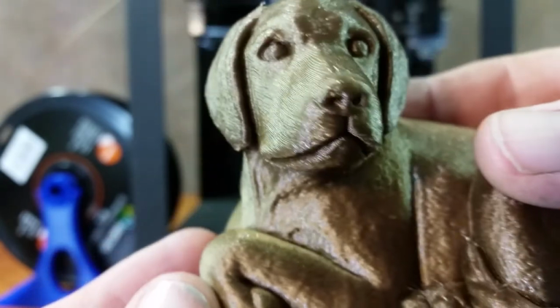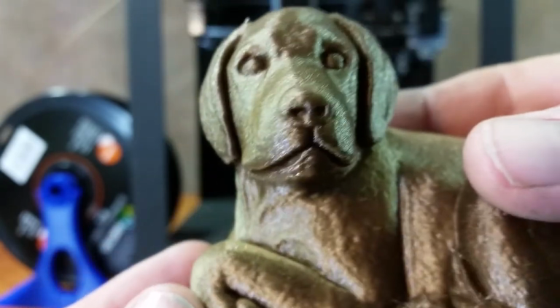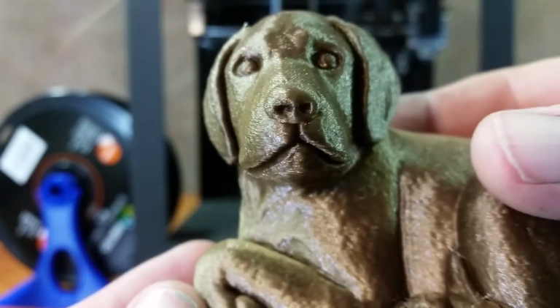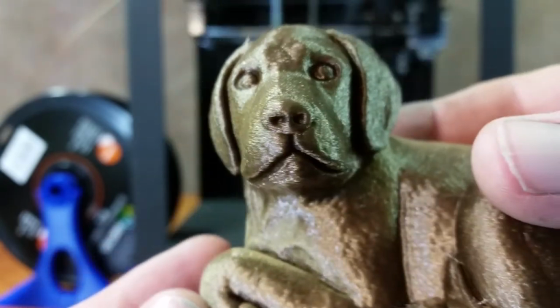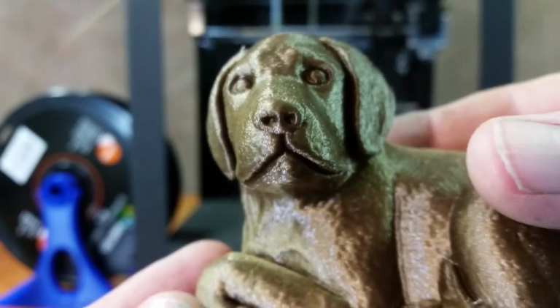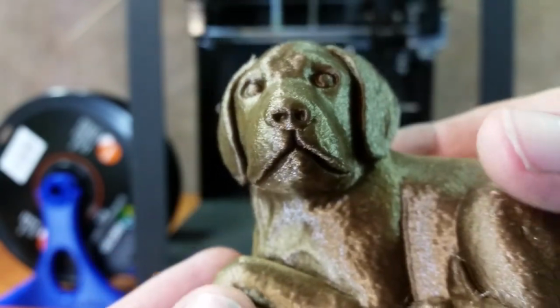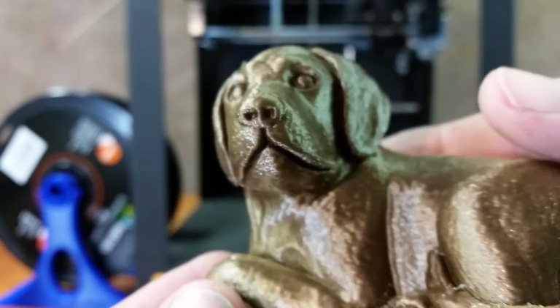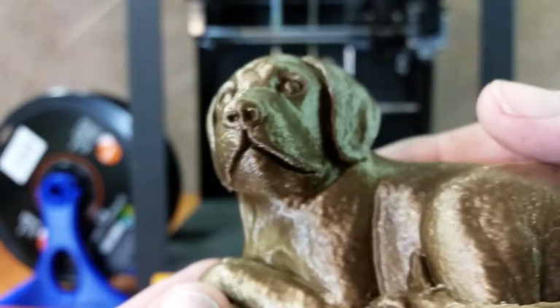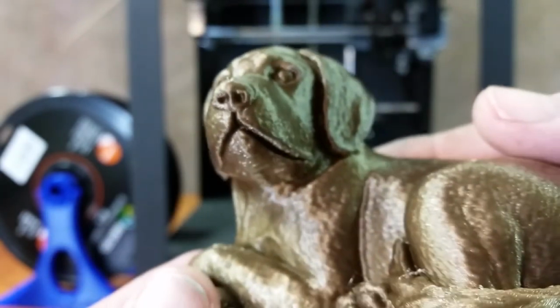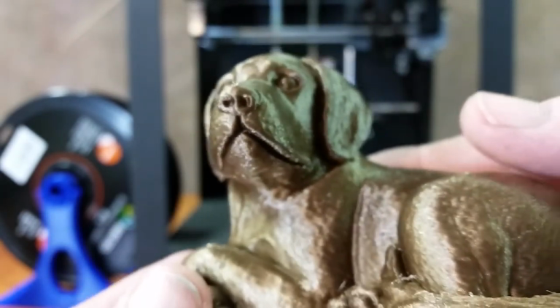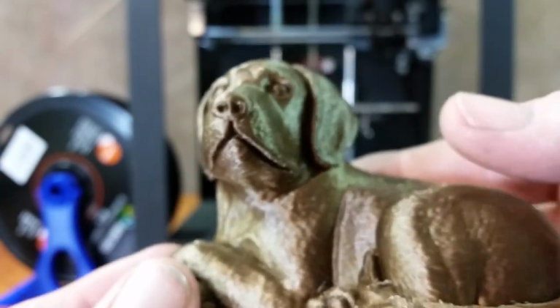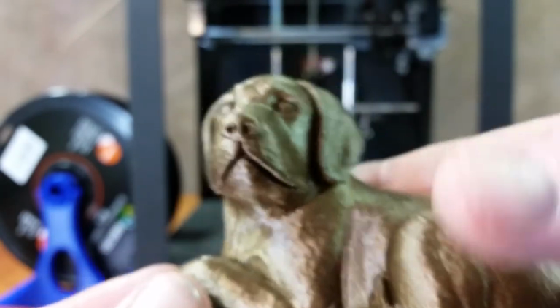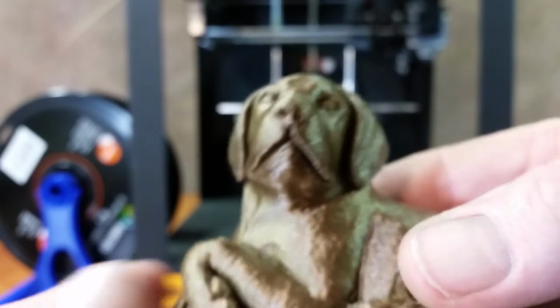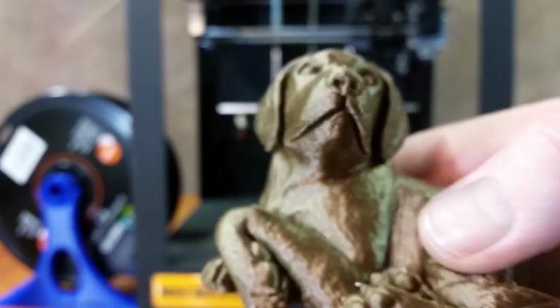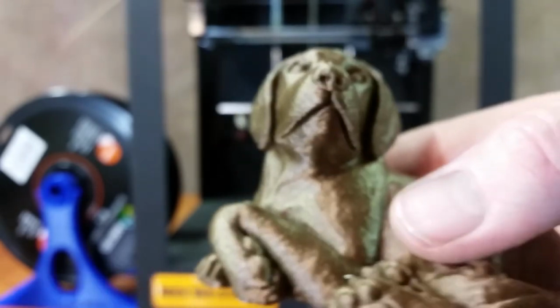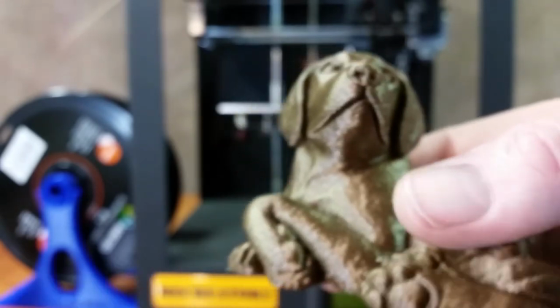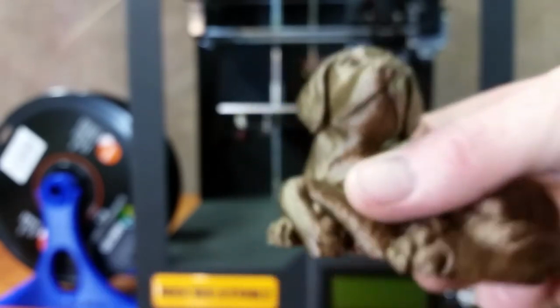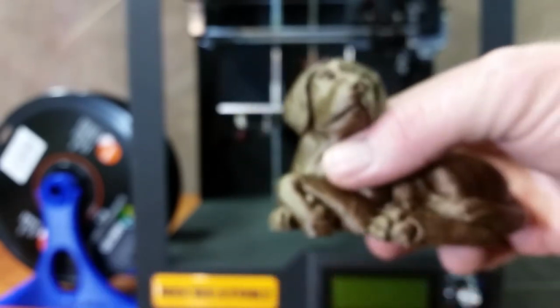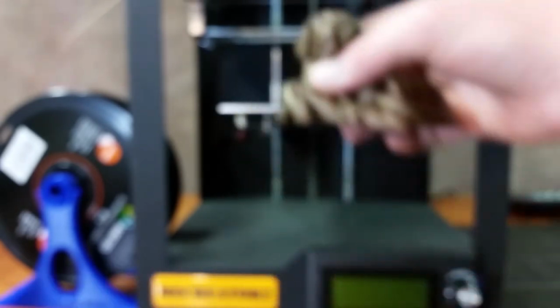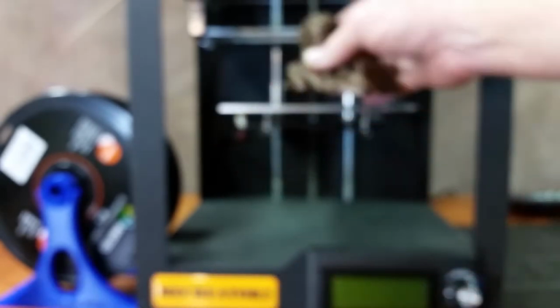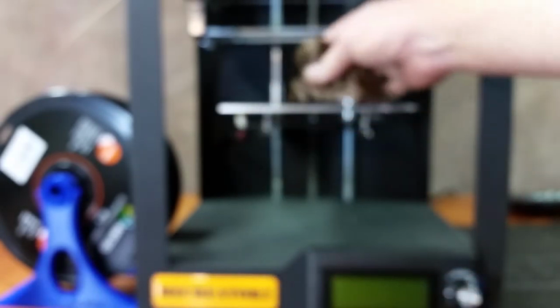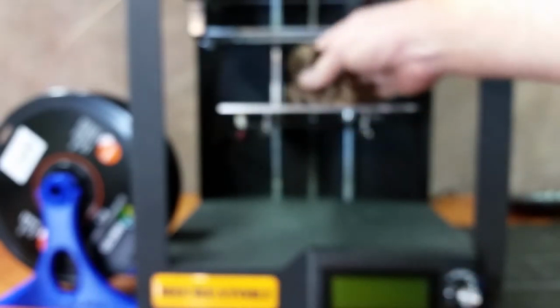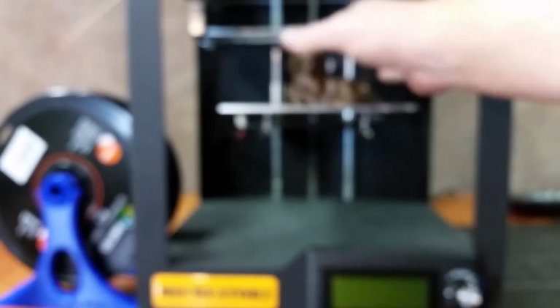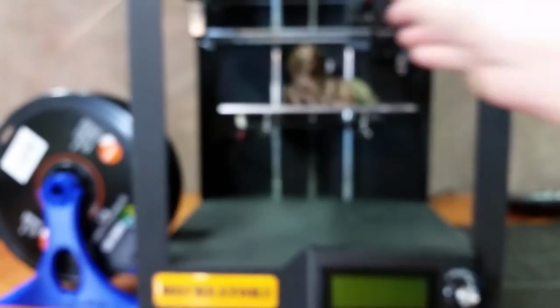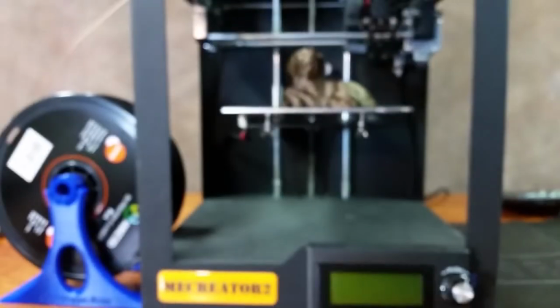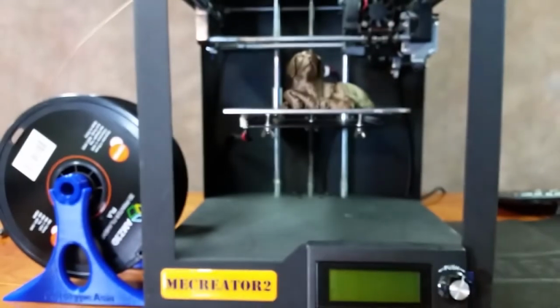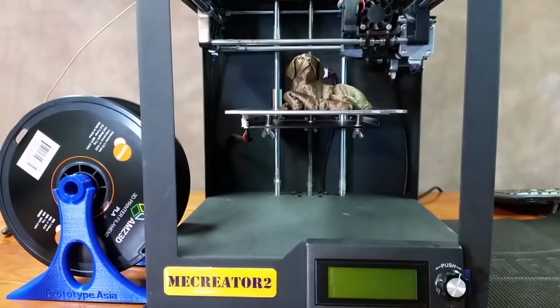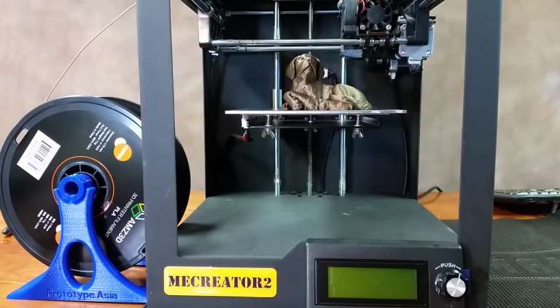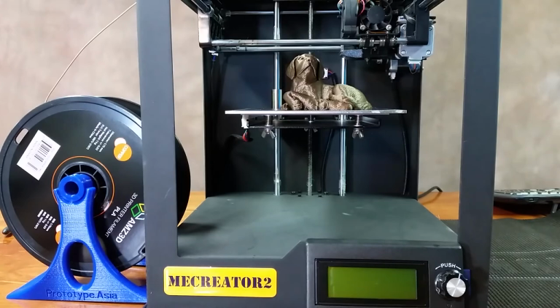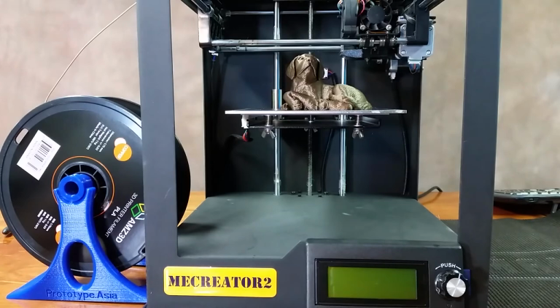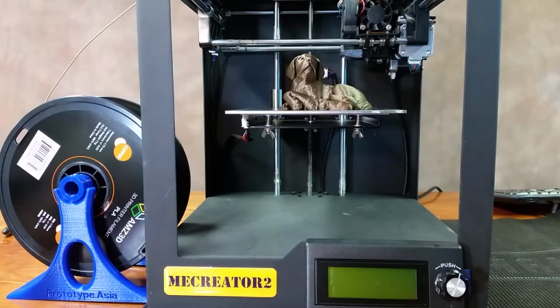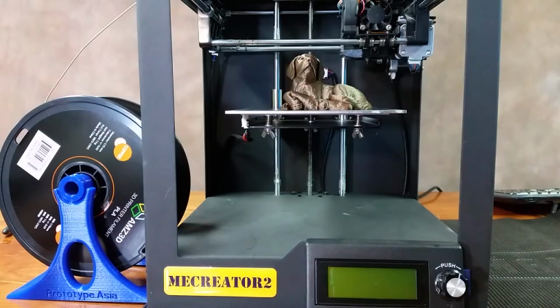The ears, the nose, everything just looks great. Well guys, that's going to do it for this video. Have a great day and take care.